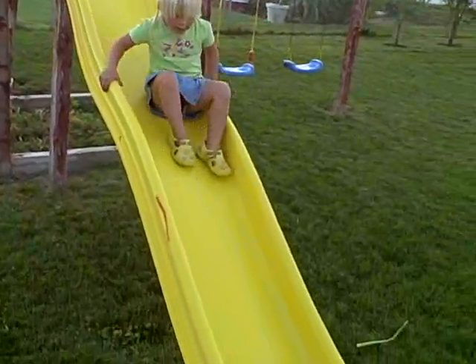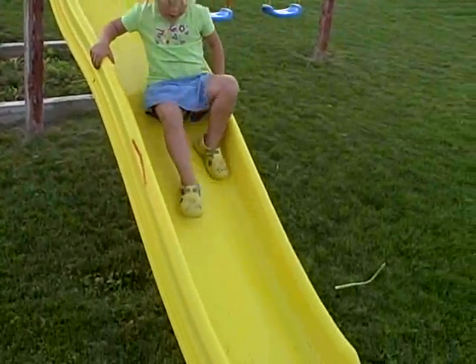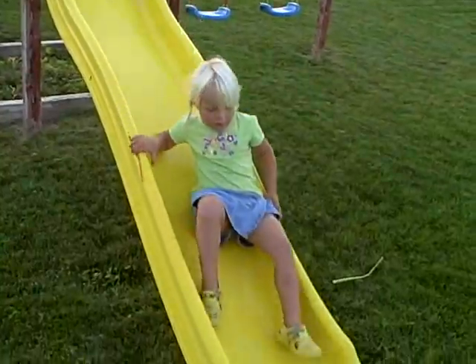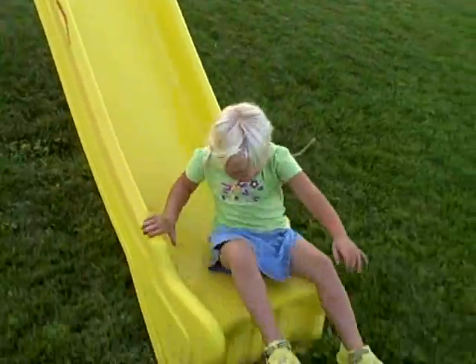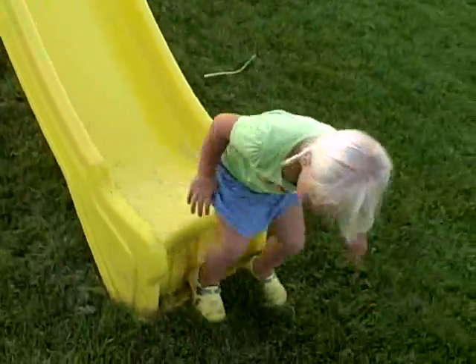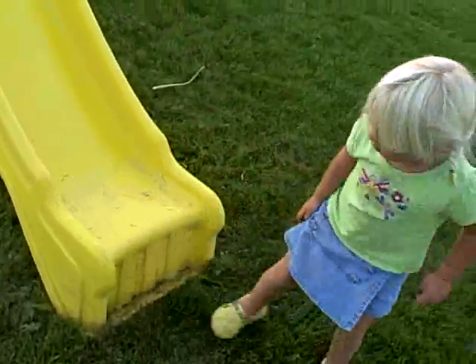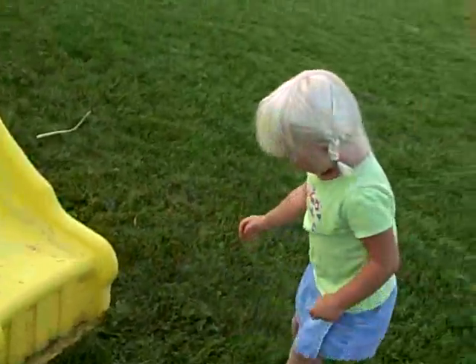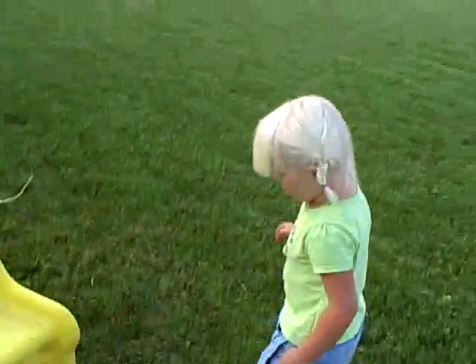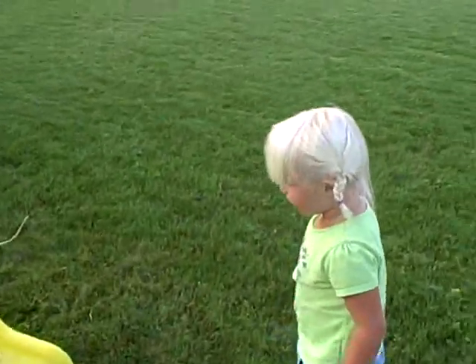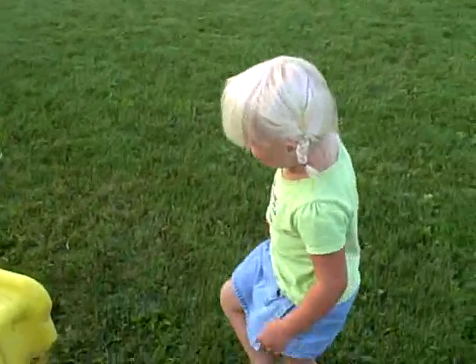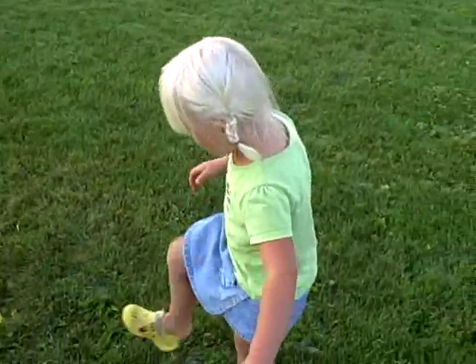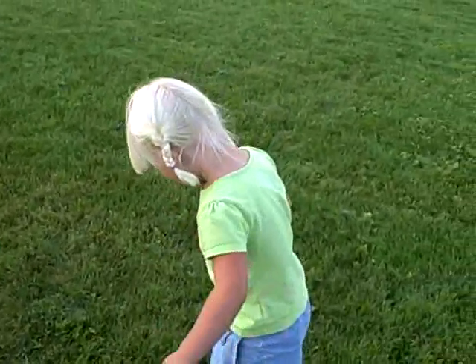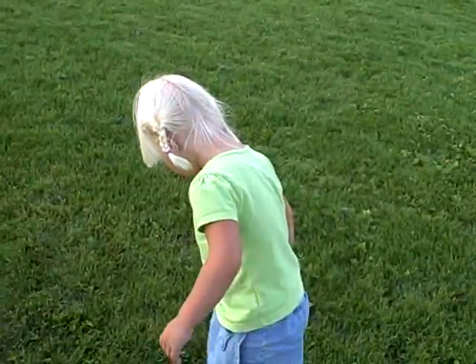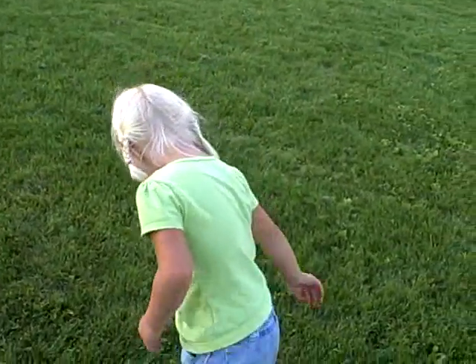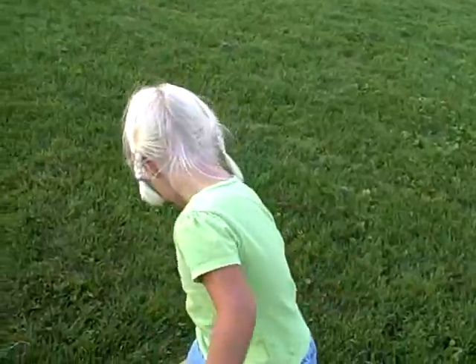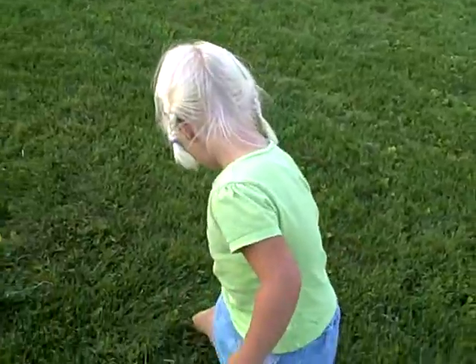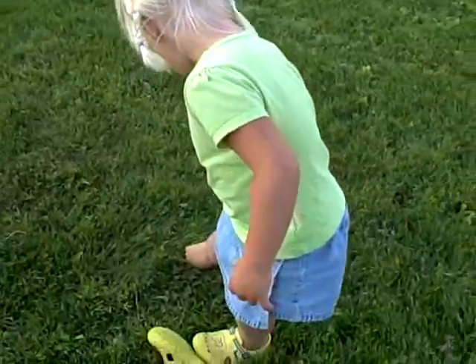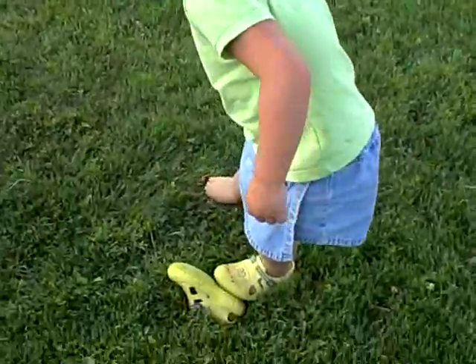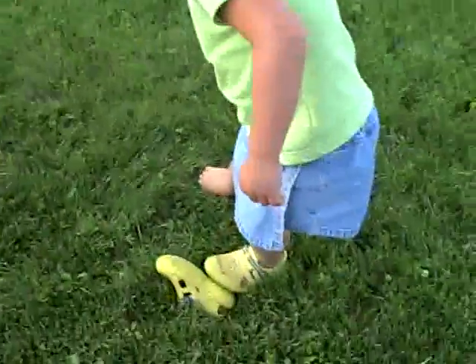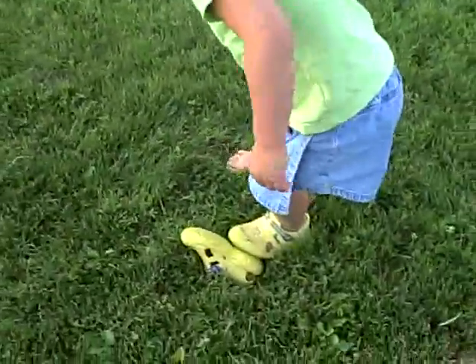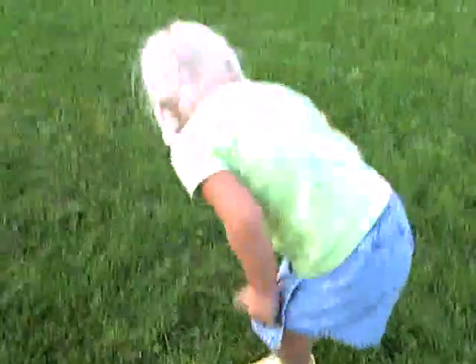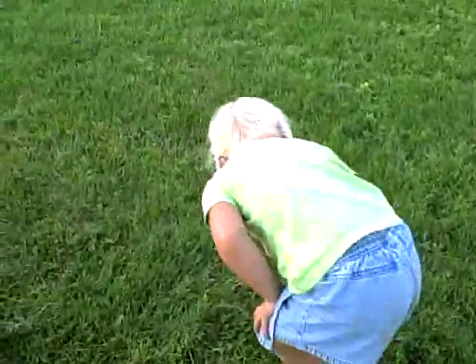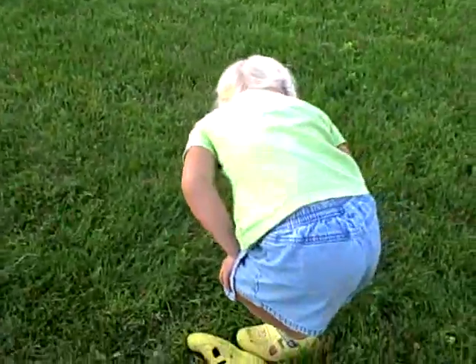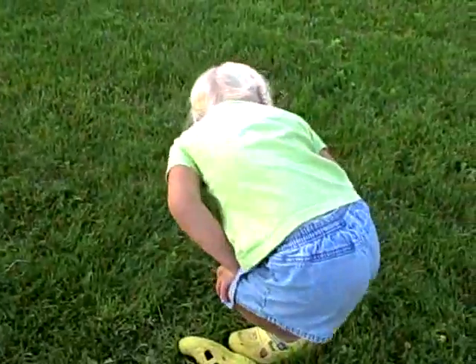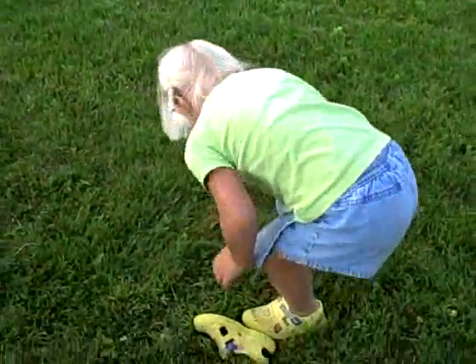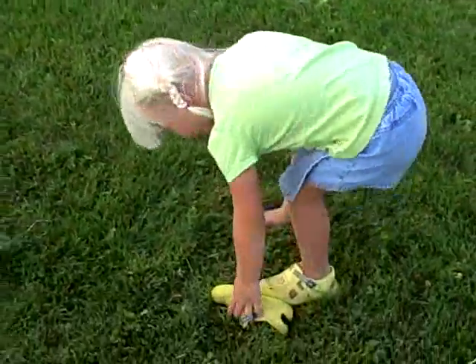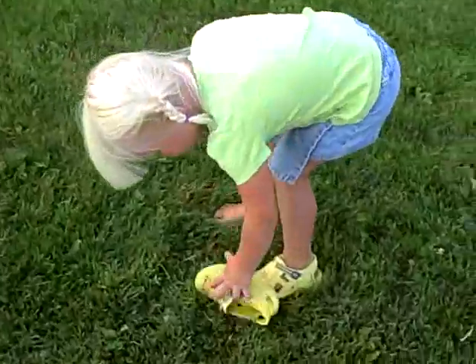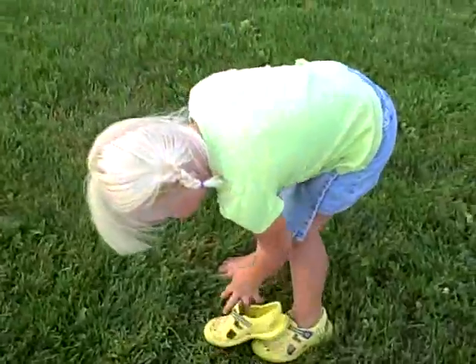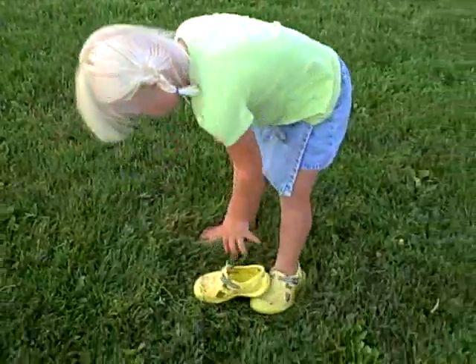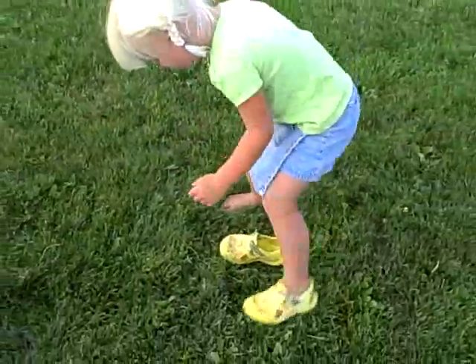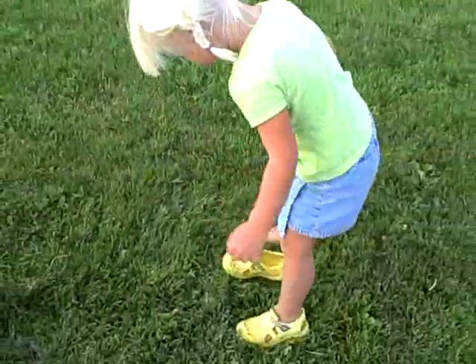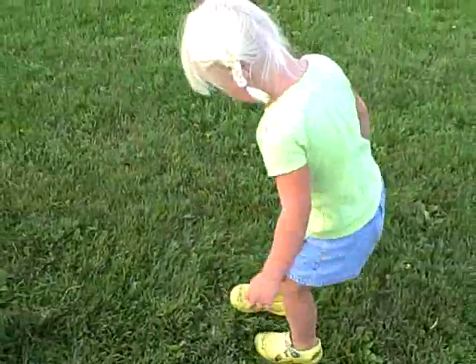Oh, that's a slow slide. That wasn't an owie. What happened? Did something bite ya? No. On your leg? No. Okay, go do it again.